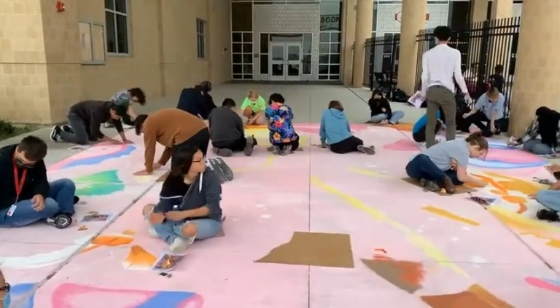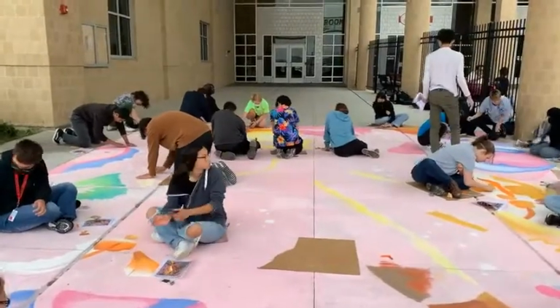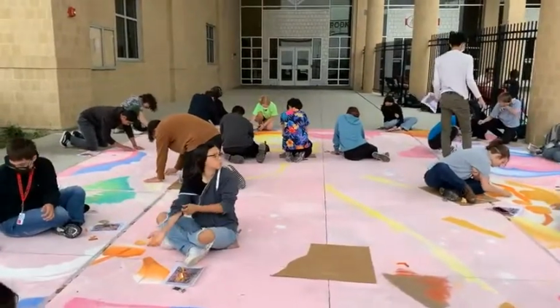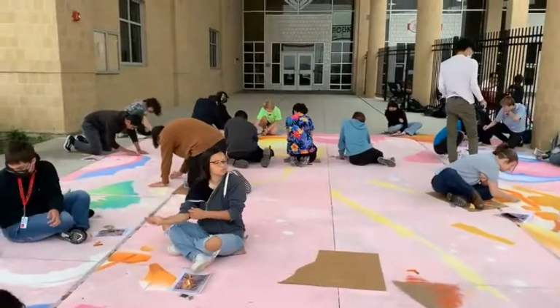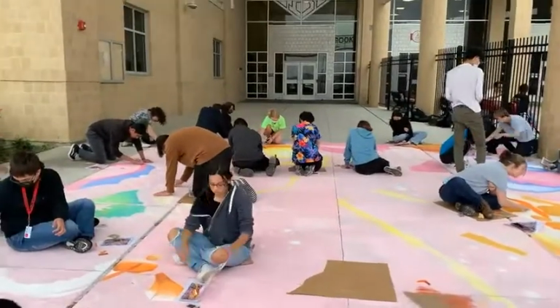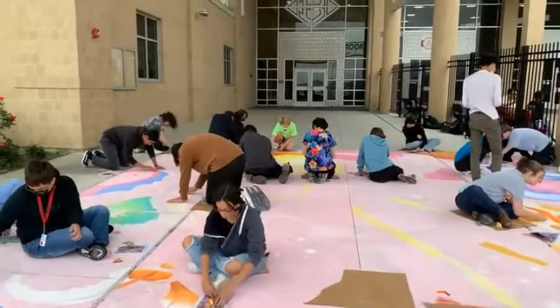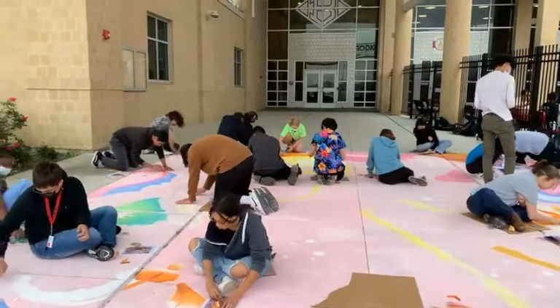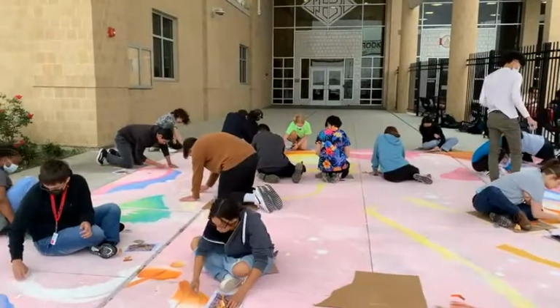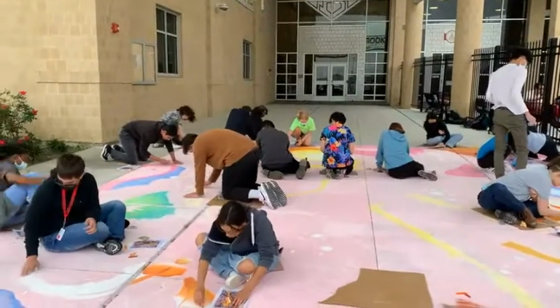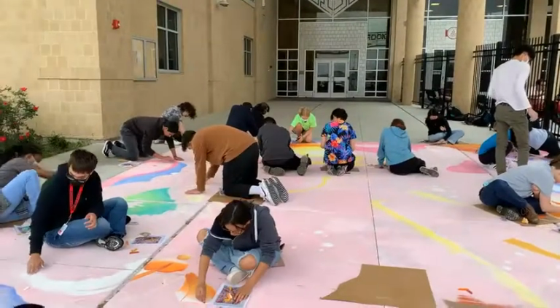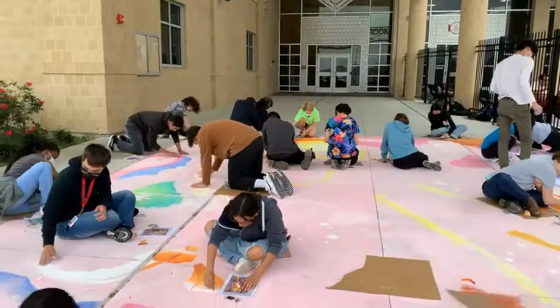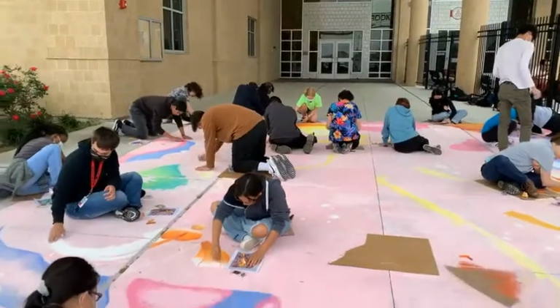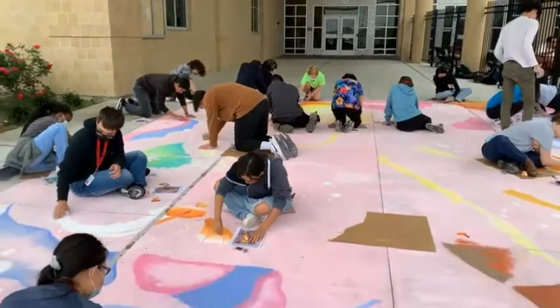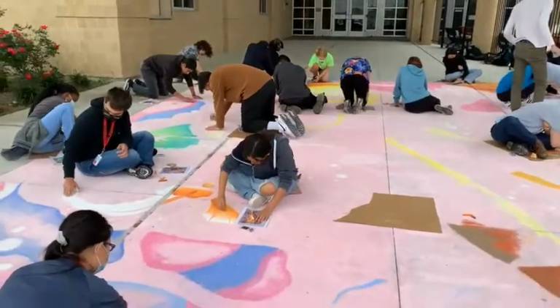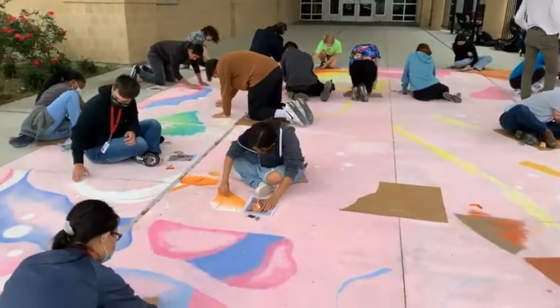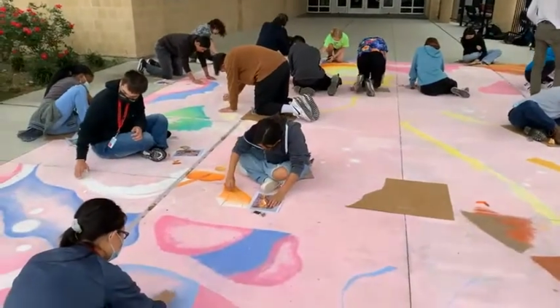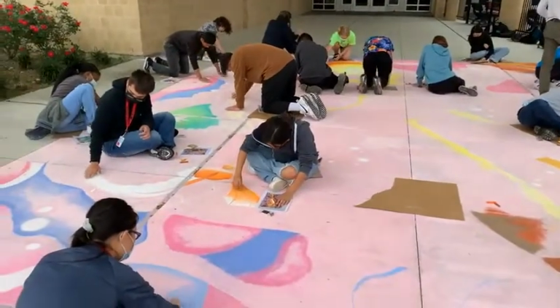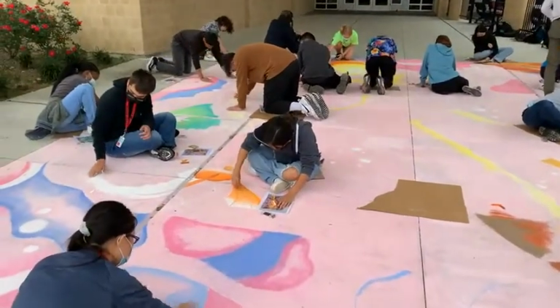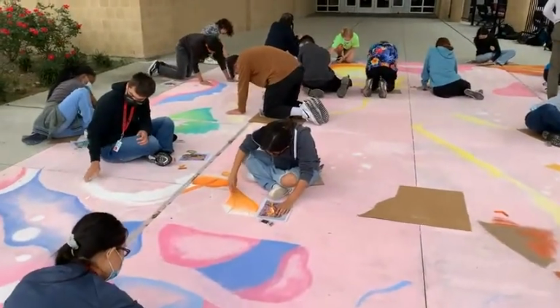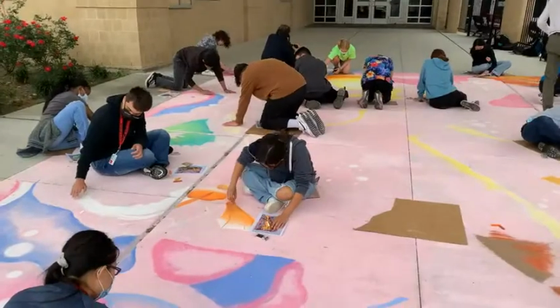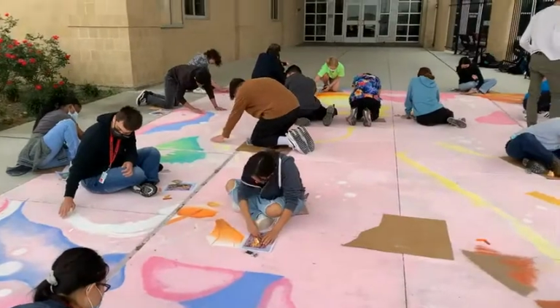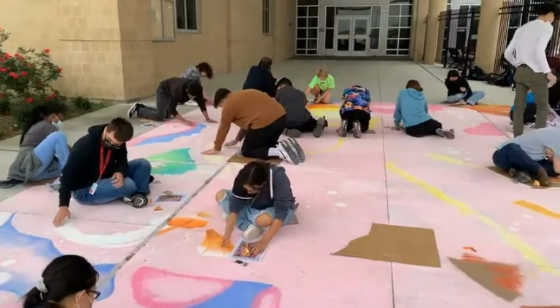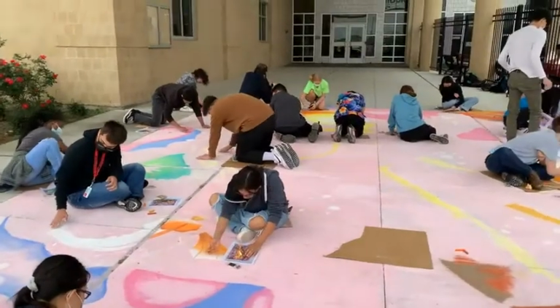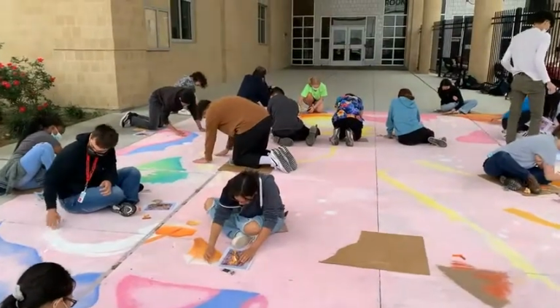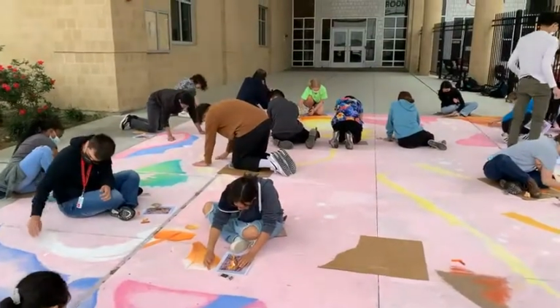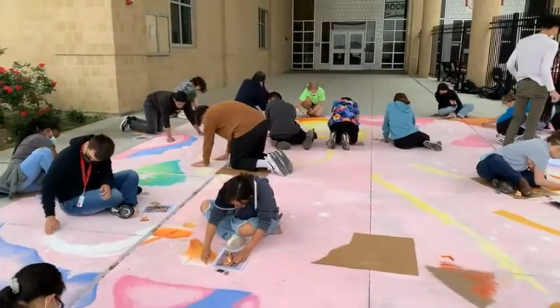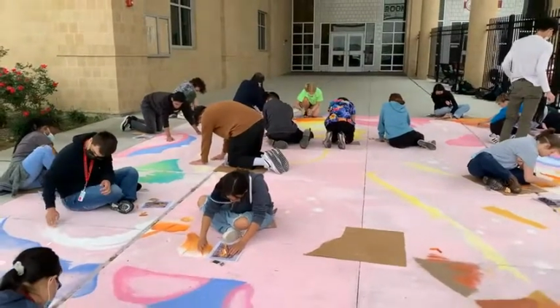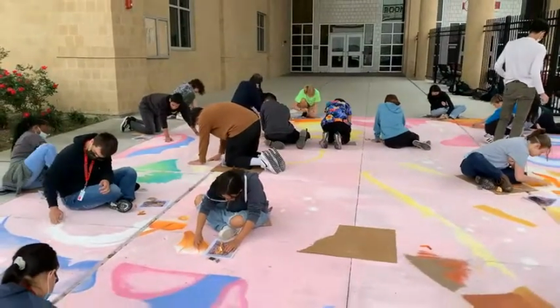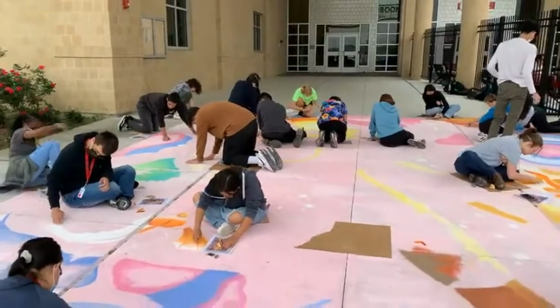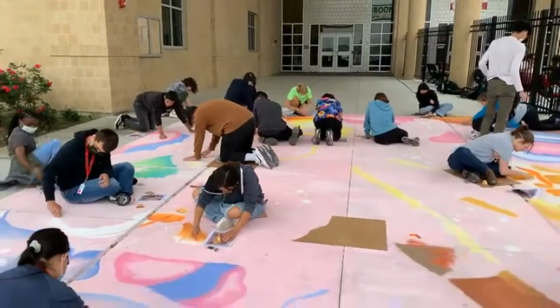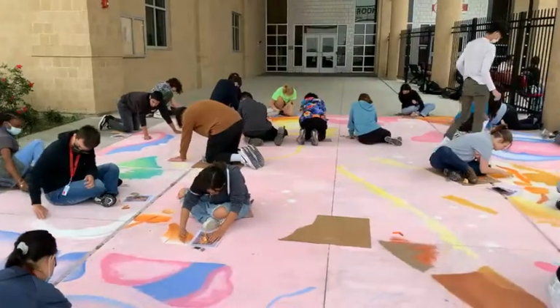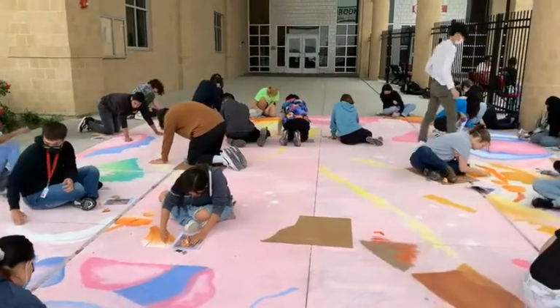All right, we're going to go ahead and wrap this up and take another look at what the final product will look like.